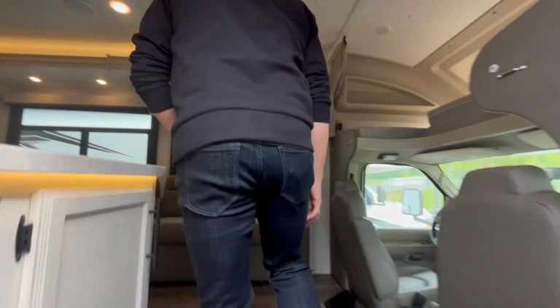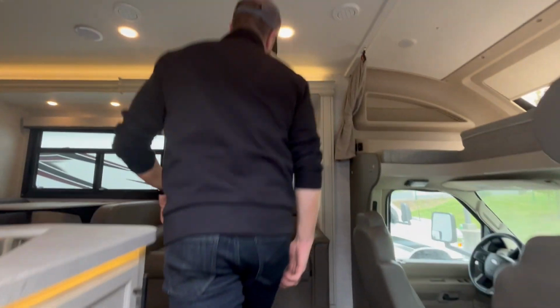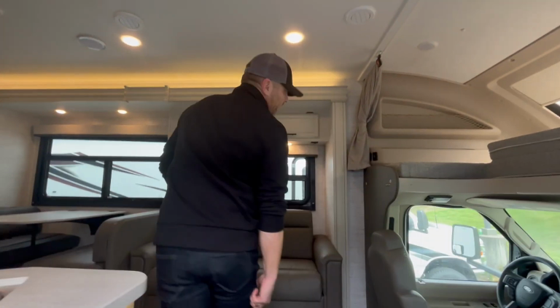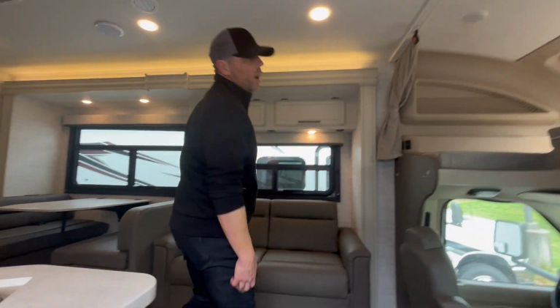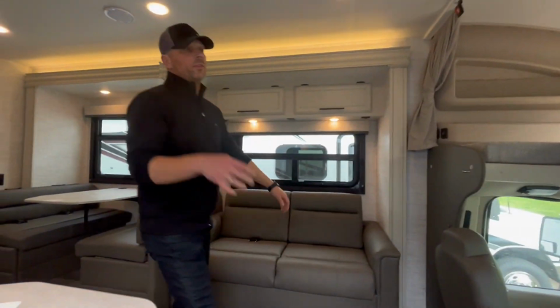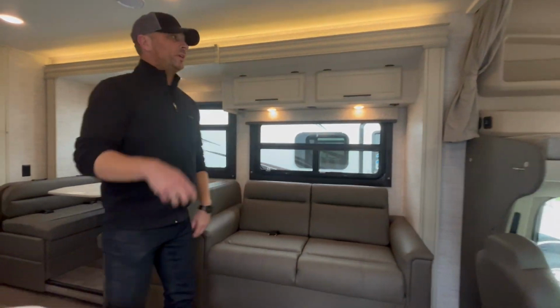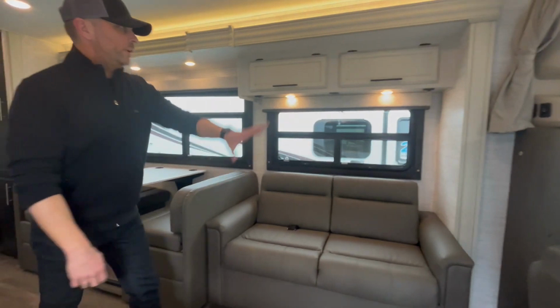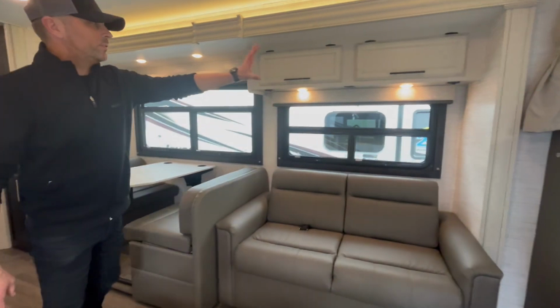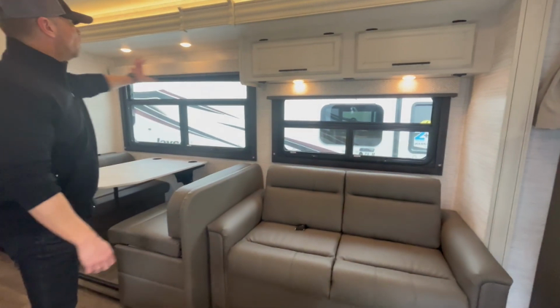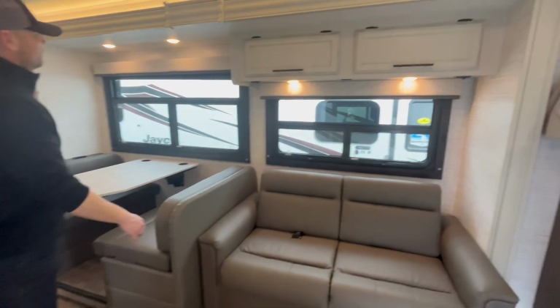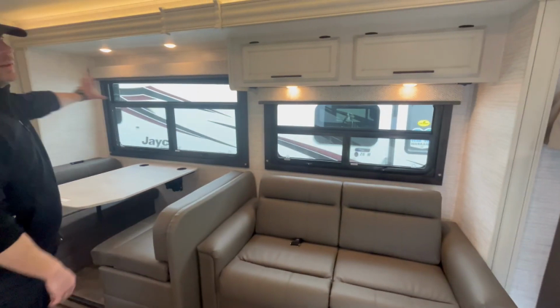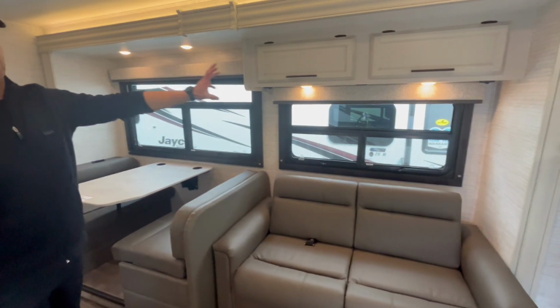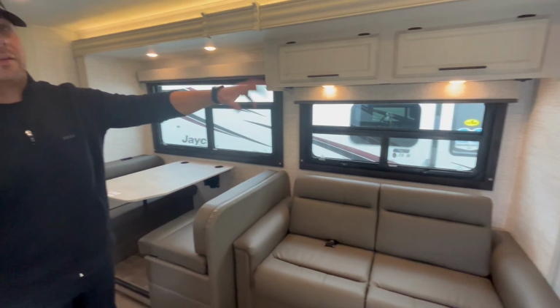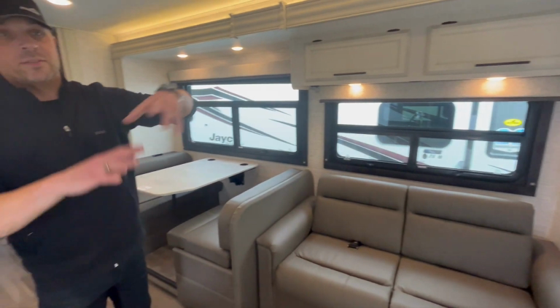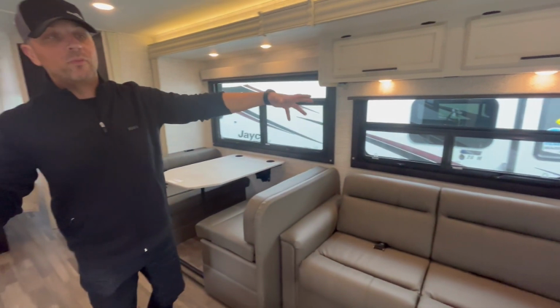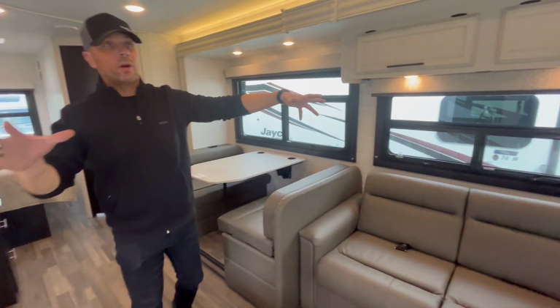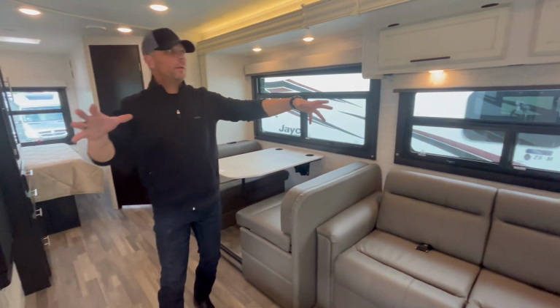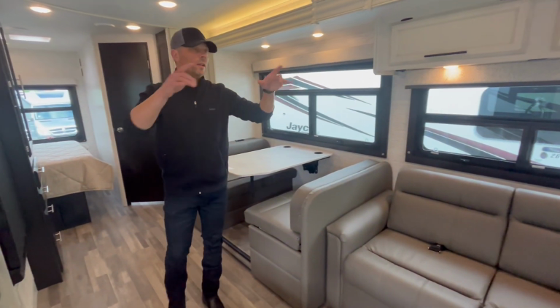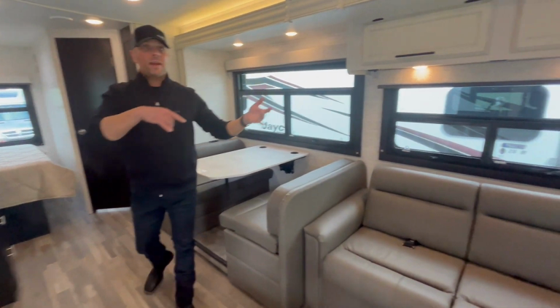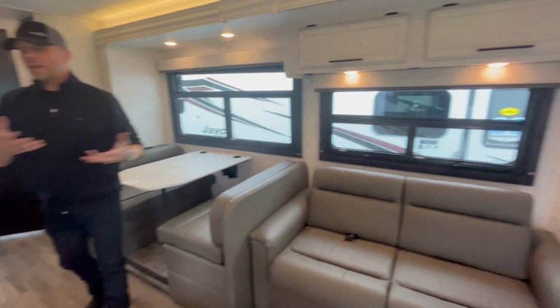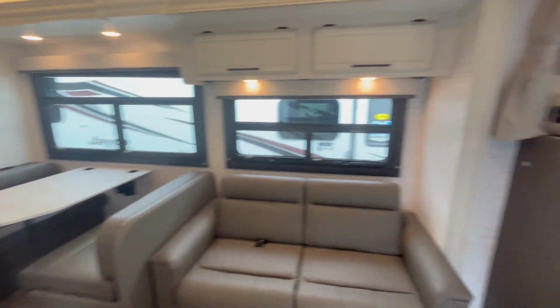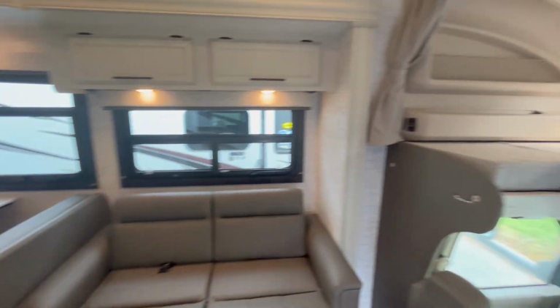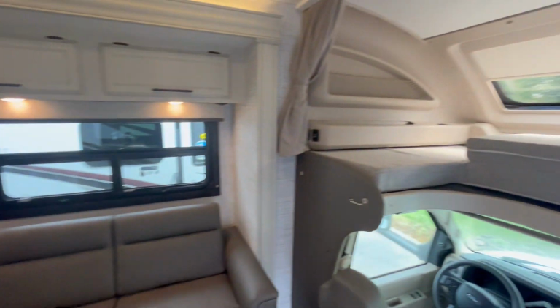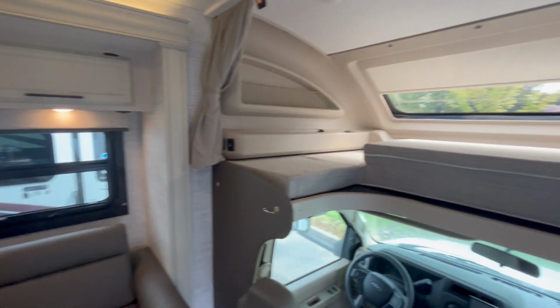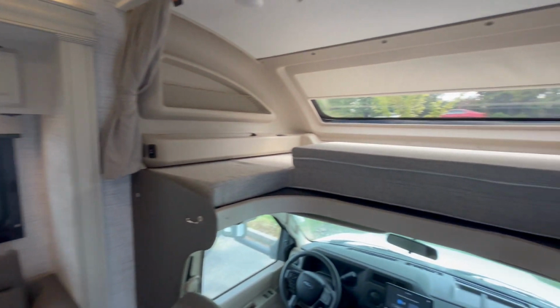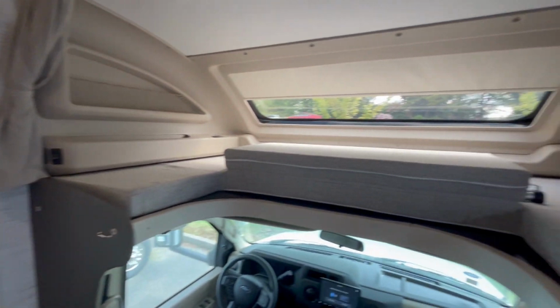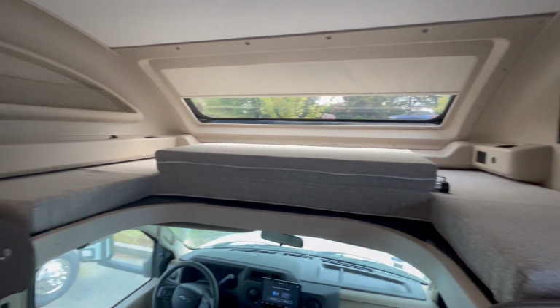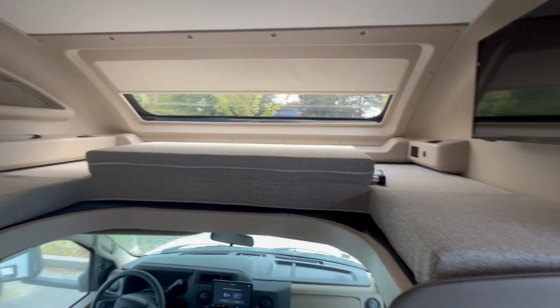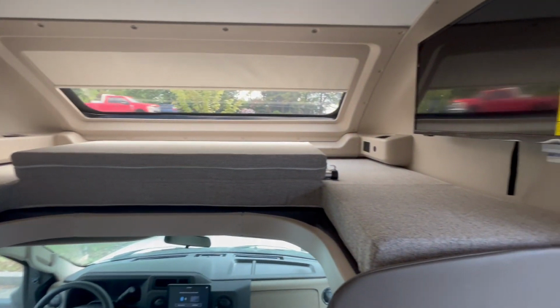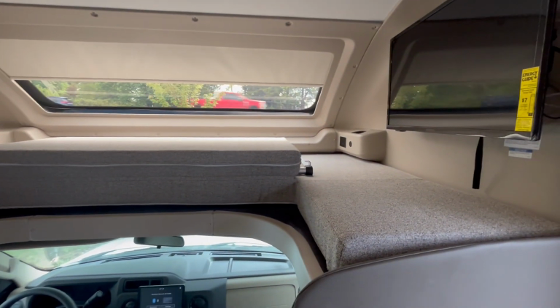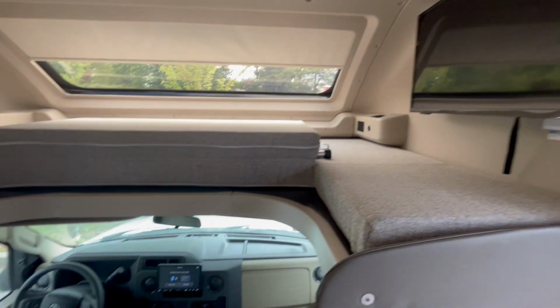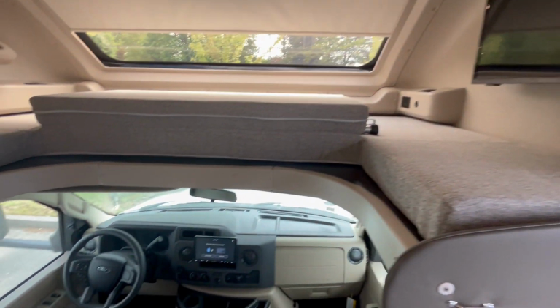Probably one of the biggest draws to this particular unit is the full wall slide here that you get. It's nice and open floor concept. Lots of natural light in here. Decent amount of sleeping ability here with two here,